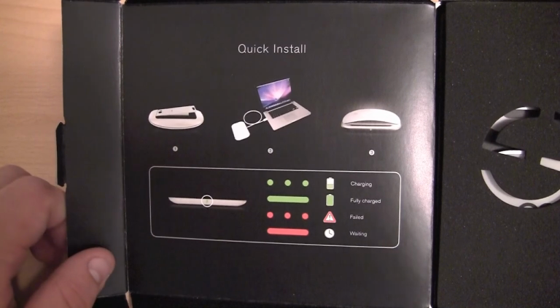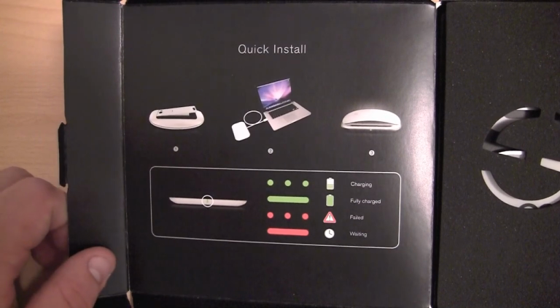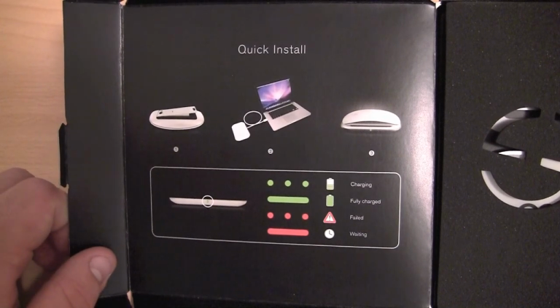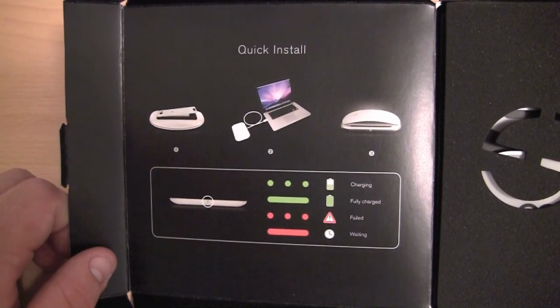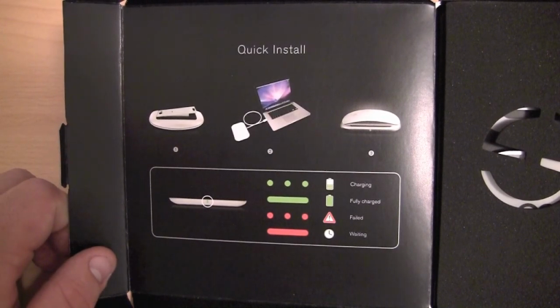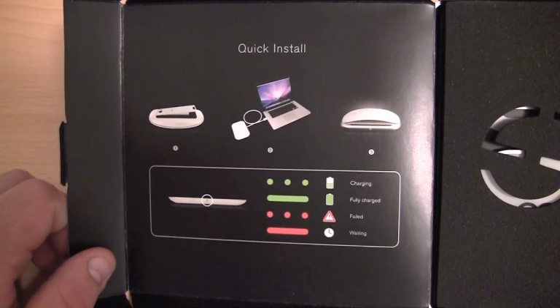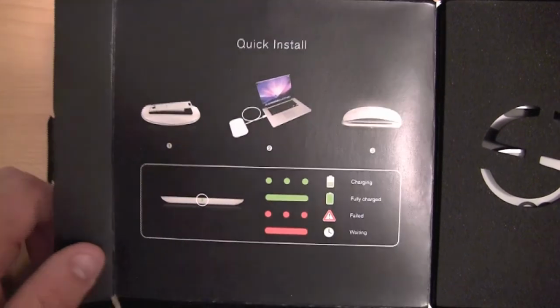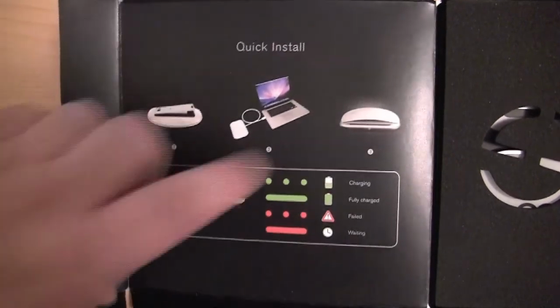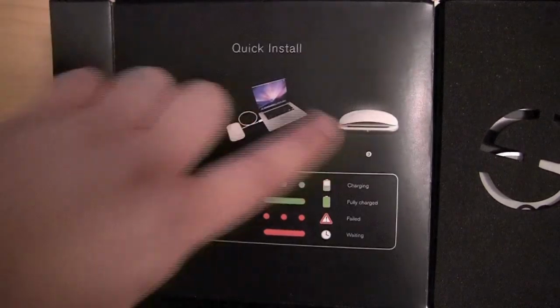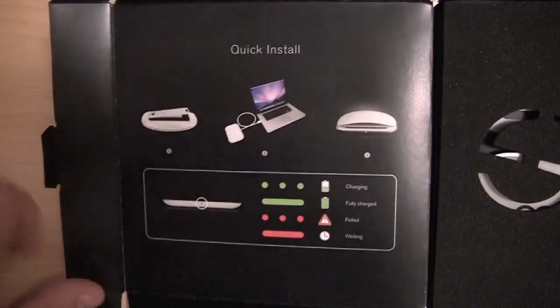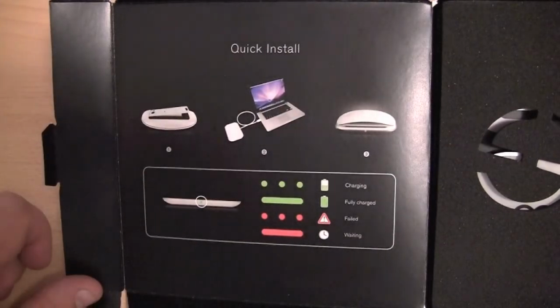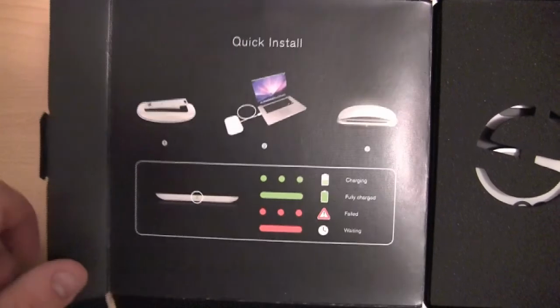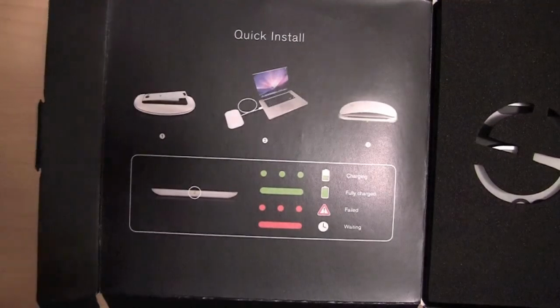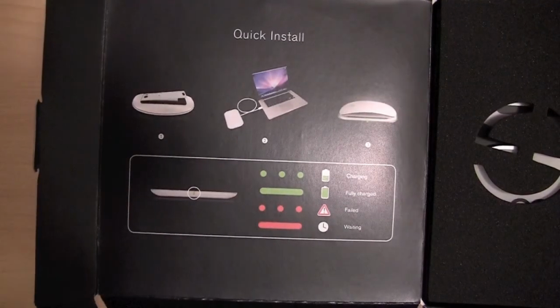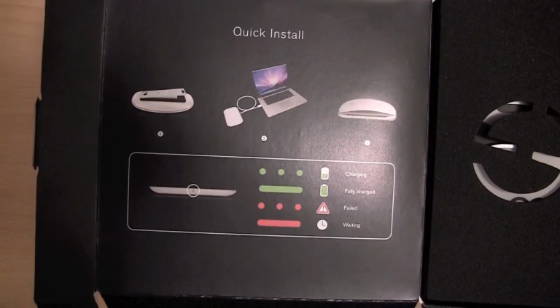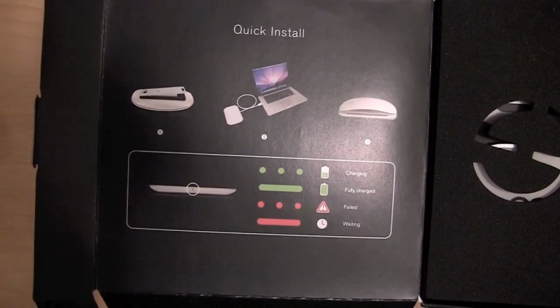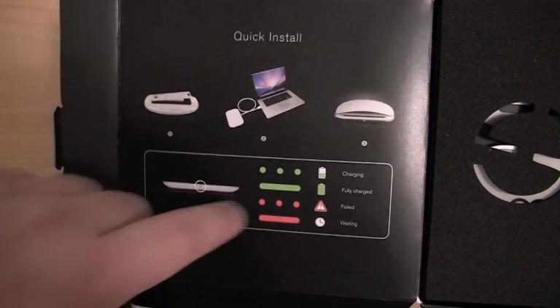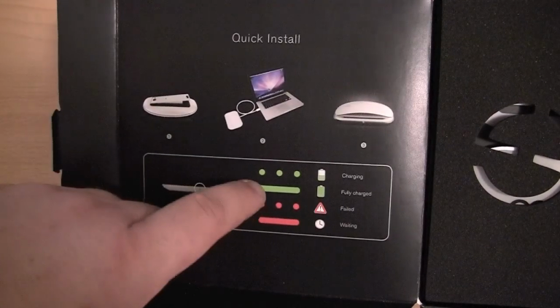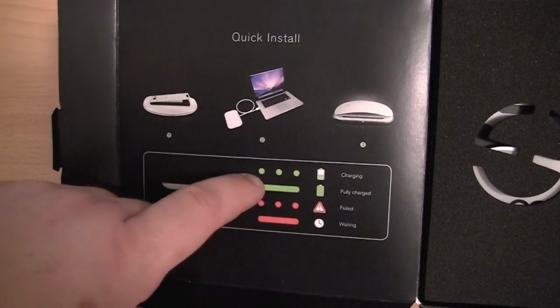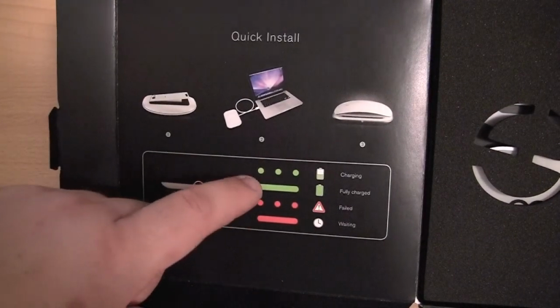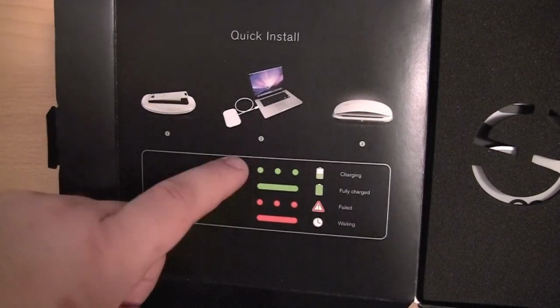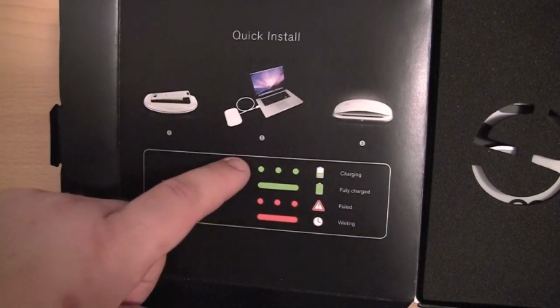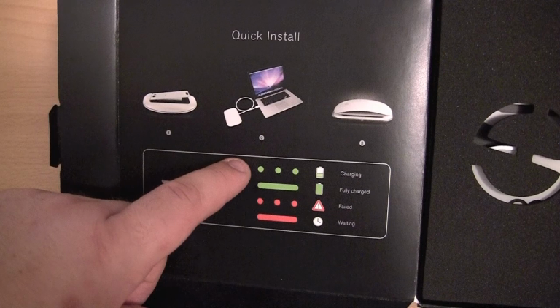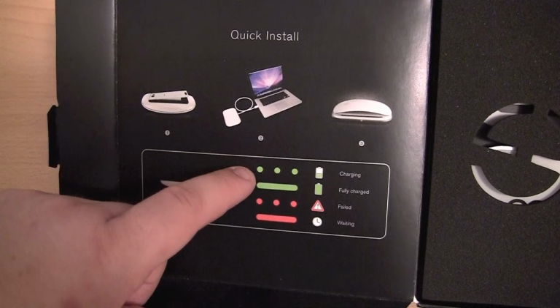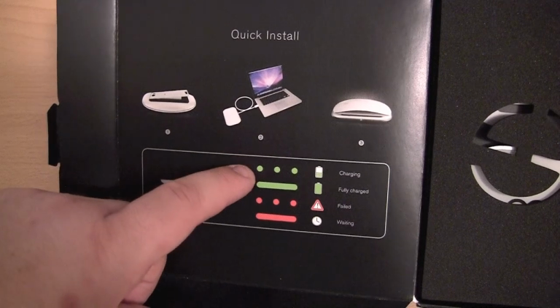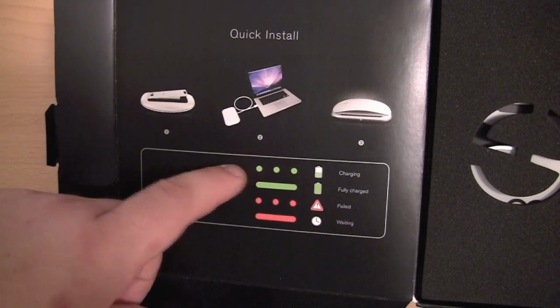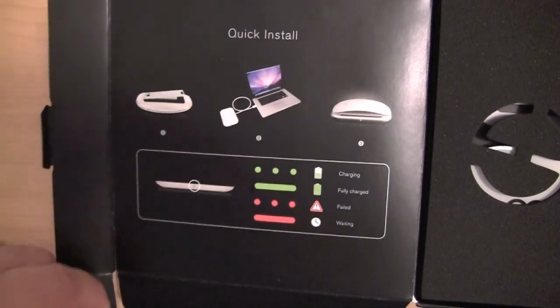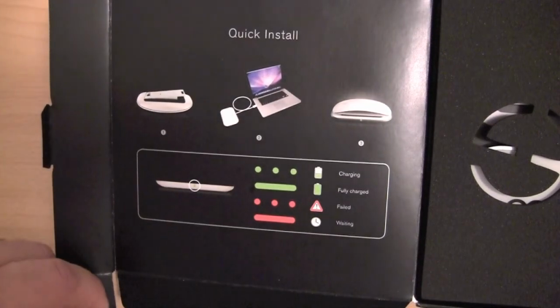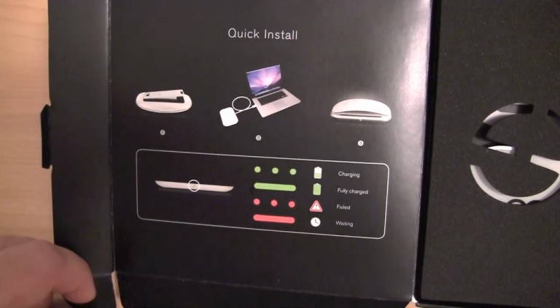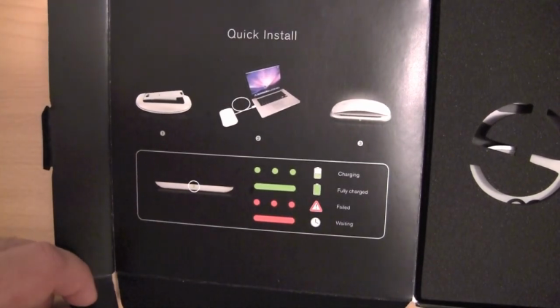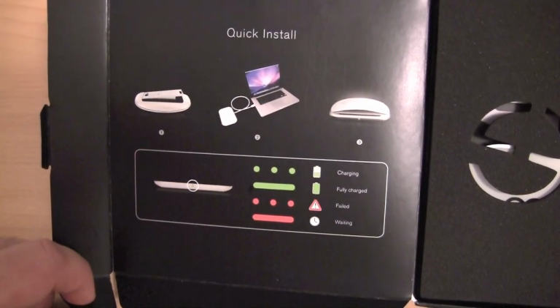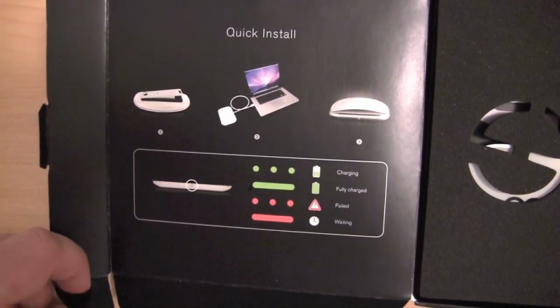The guide tells you to connect the charger to your Mac computer and then to put the mouse on top of the charger. It is also telling us what the different LEDs mean. If you have a flashing green LED, that means that the device is charging.